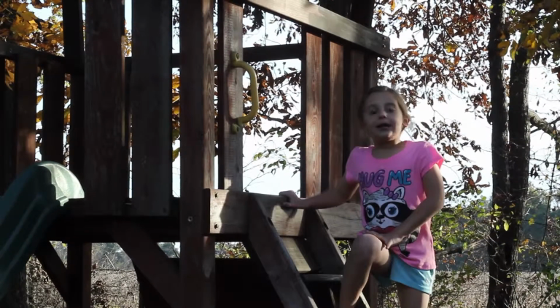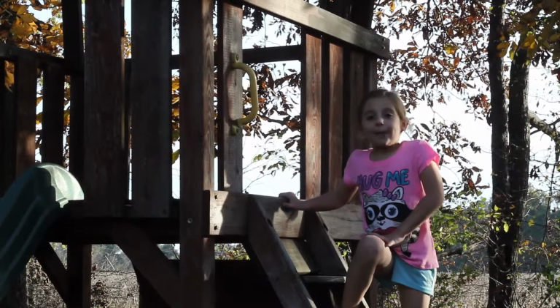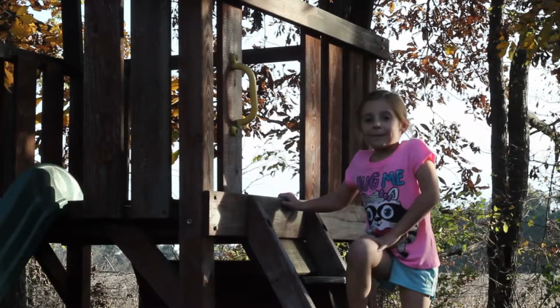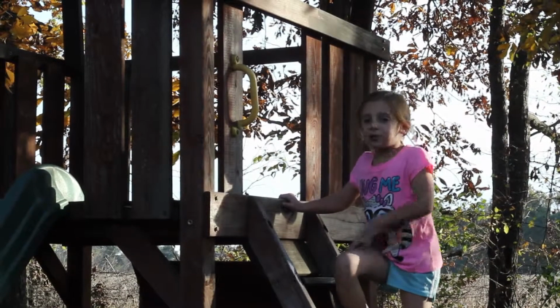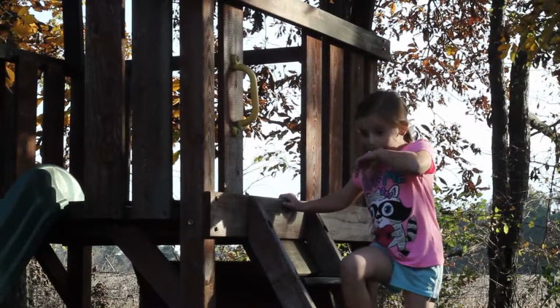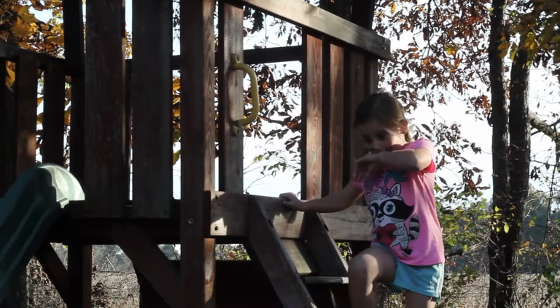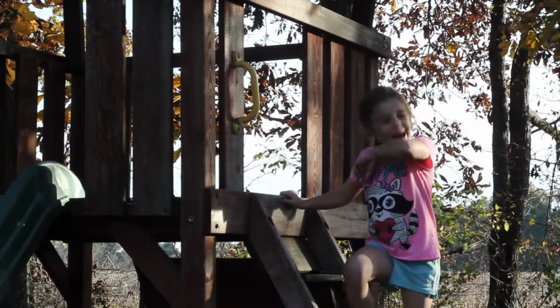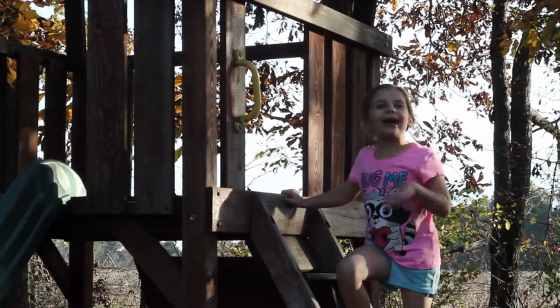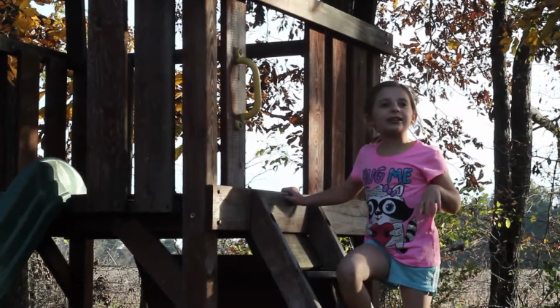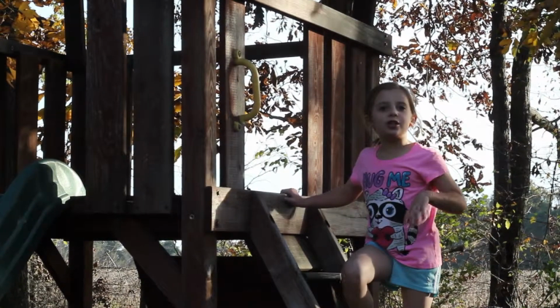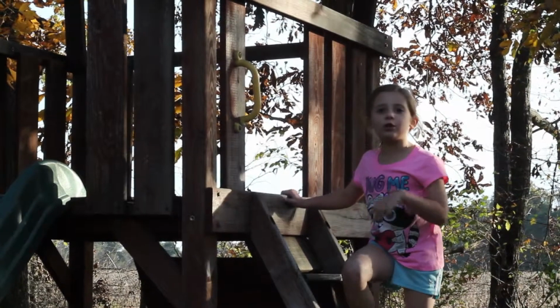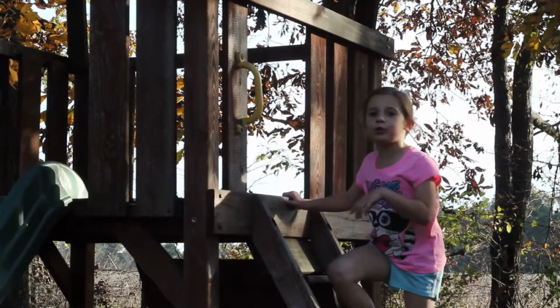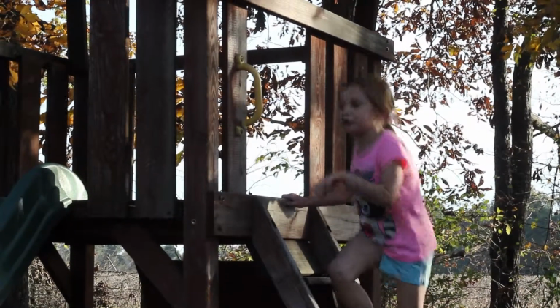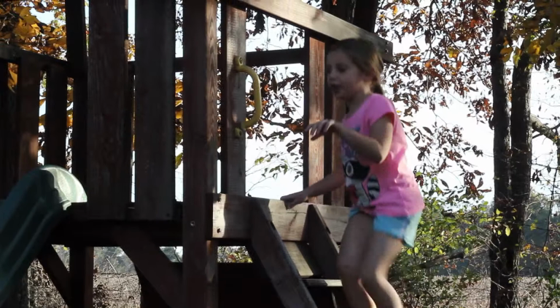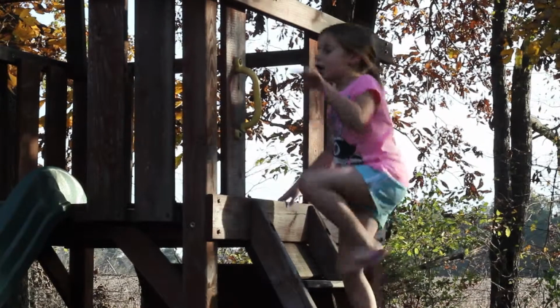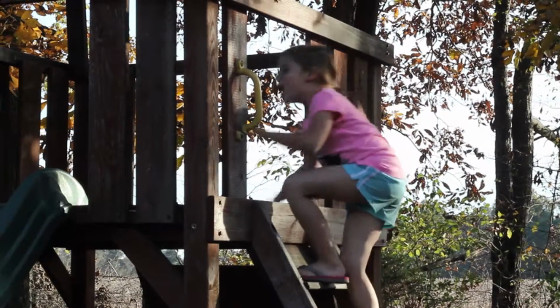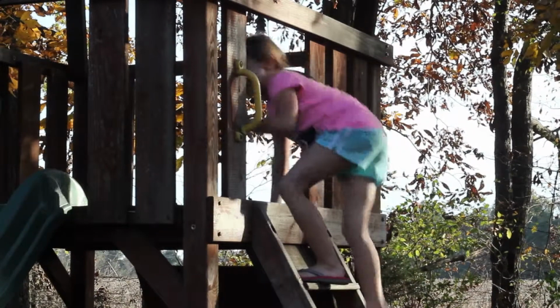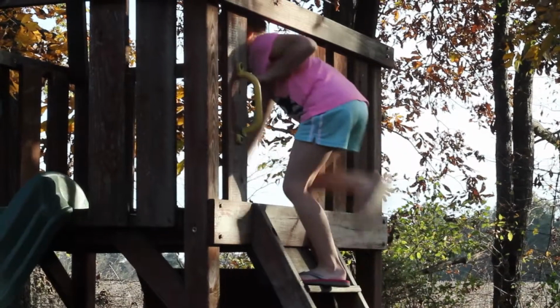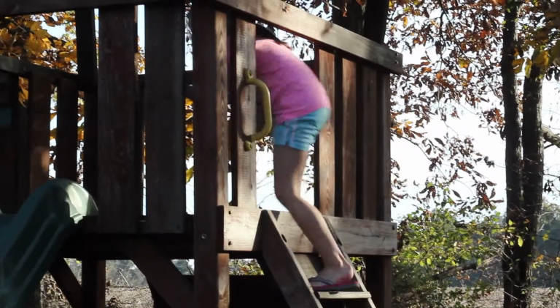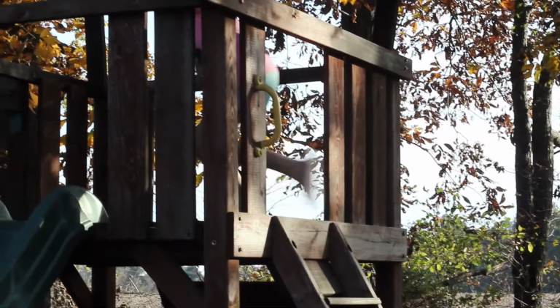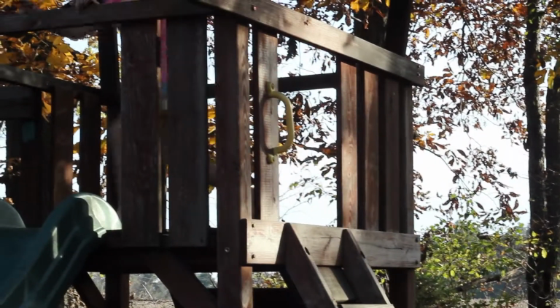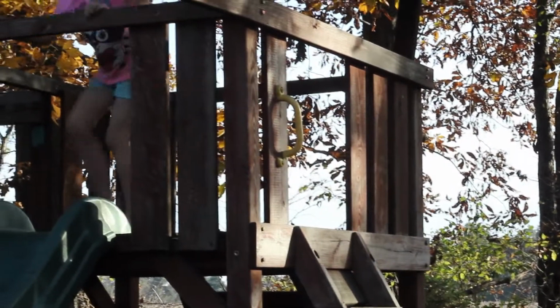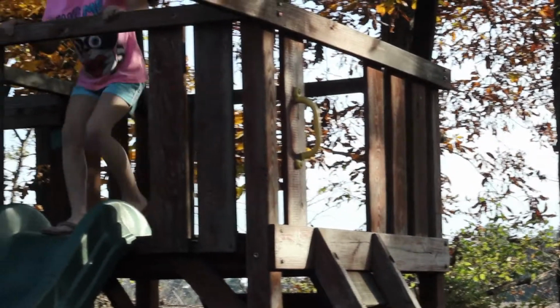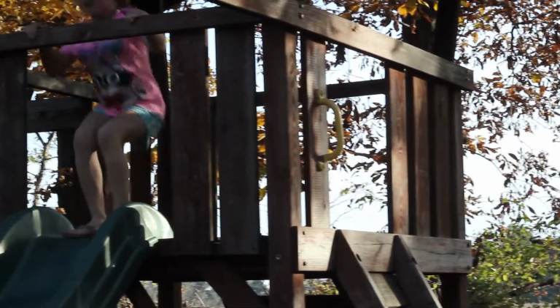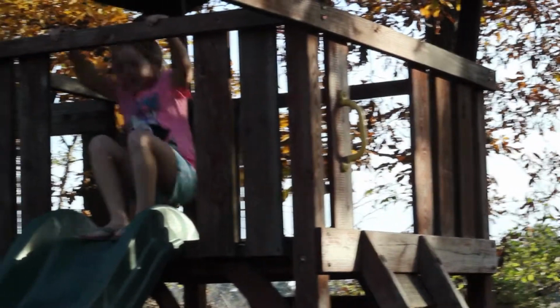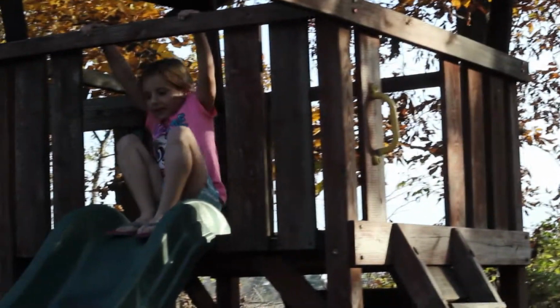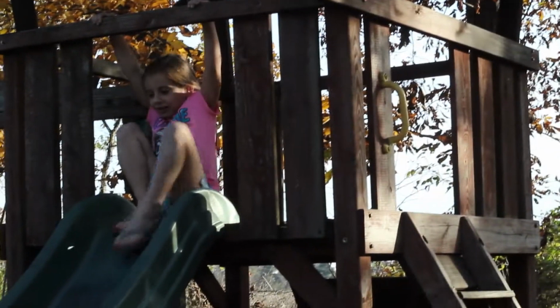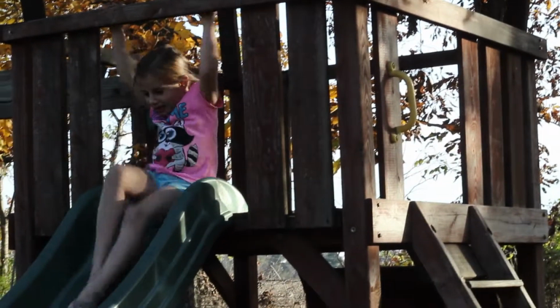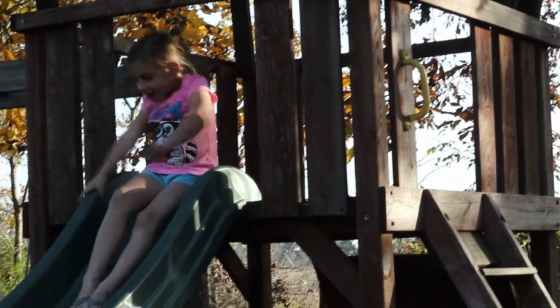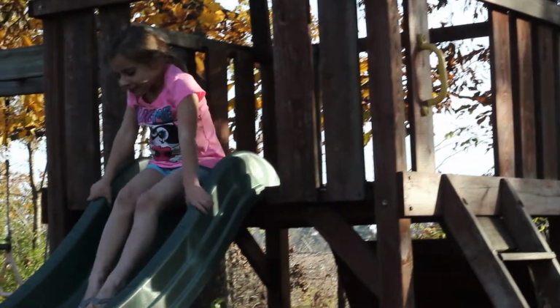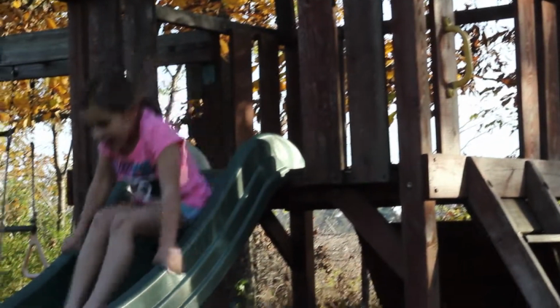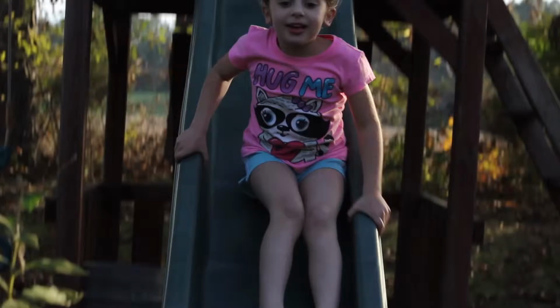Anyway, so I like to usually go down the slide. The slide right here. Yes.